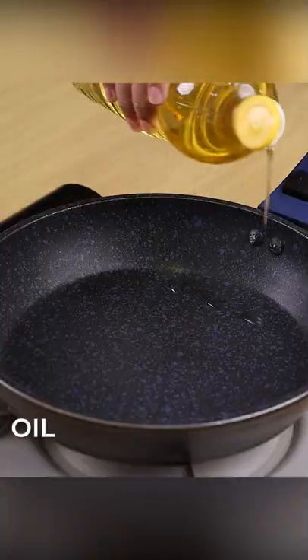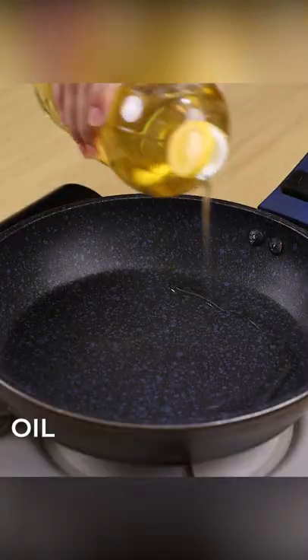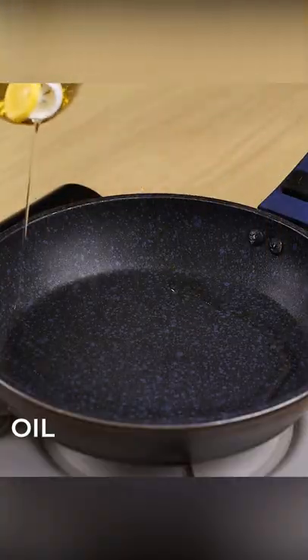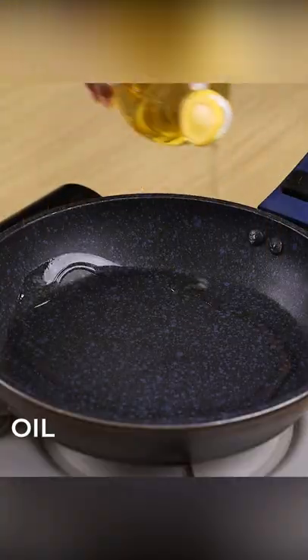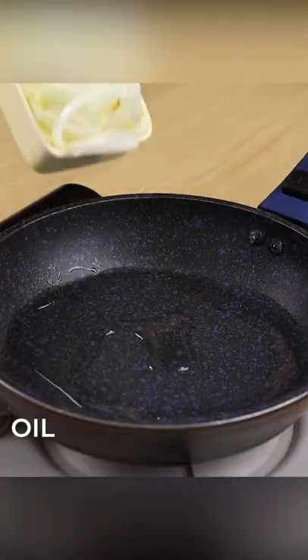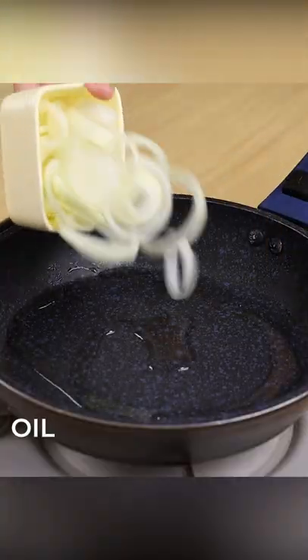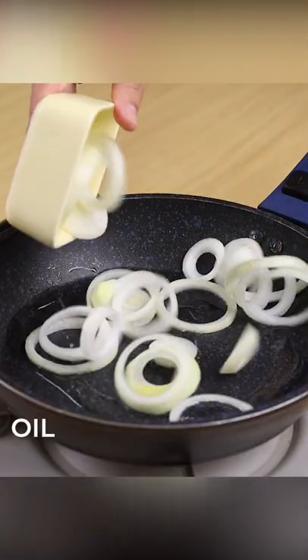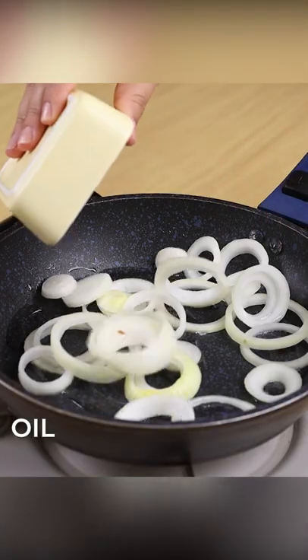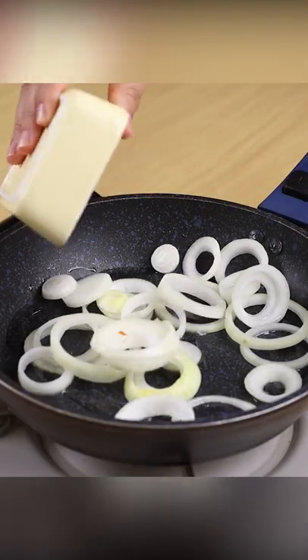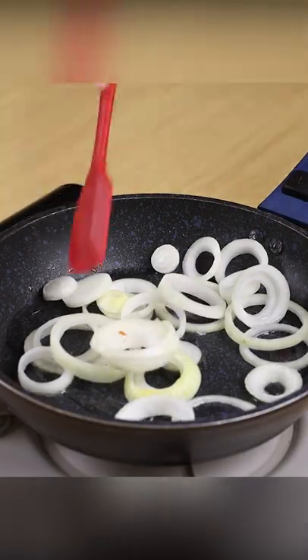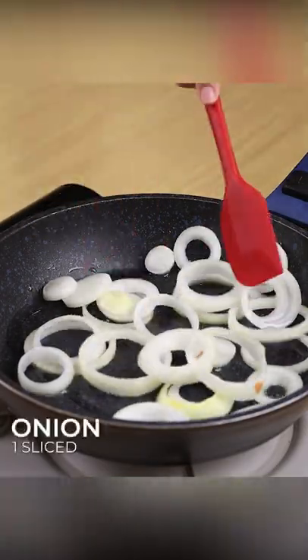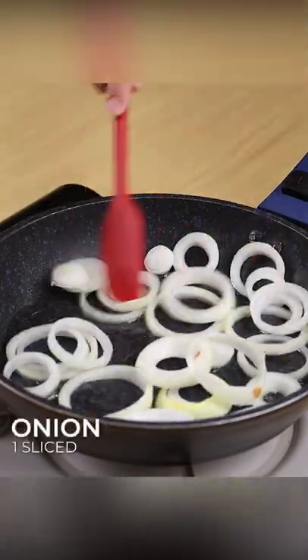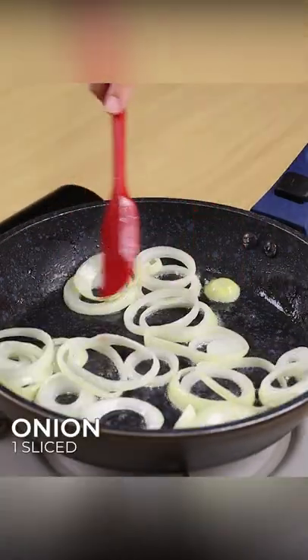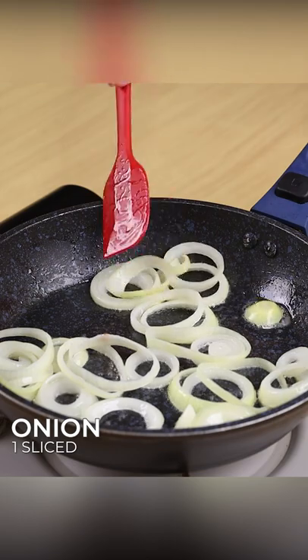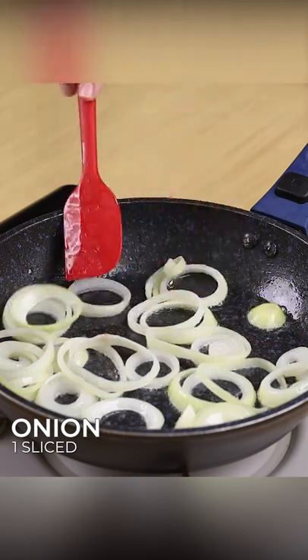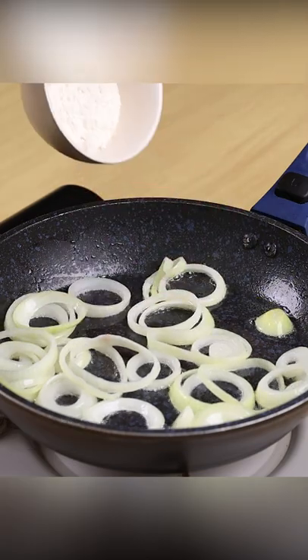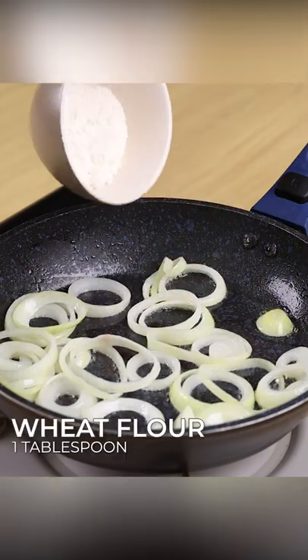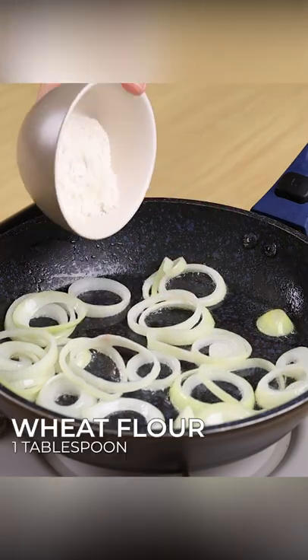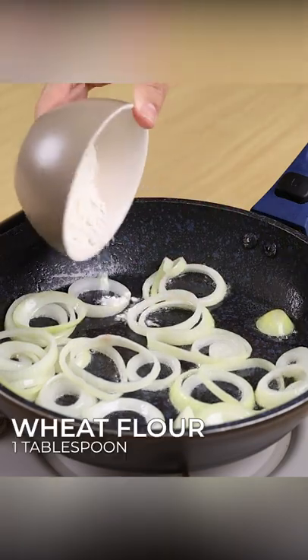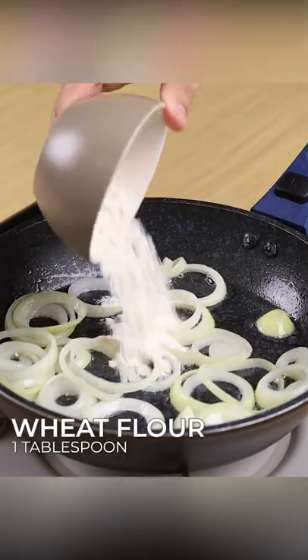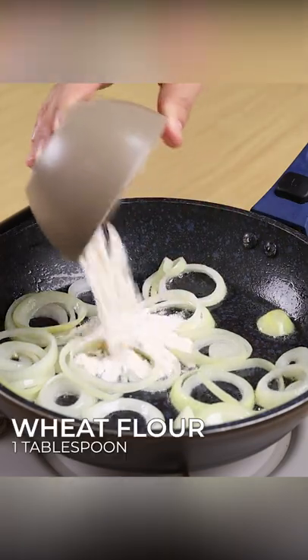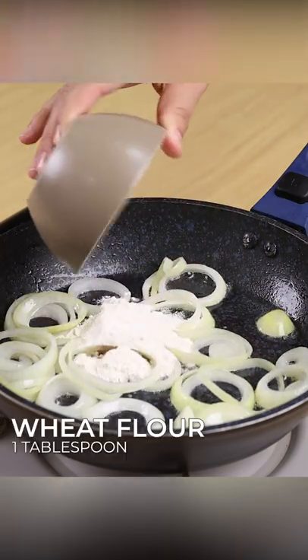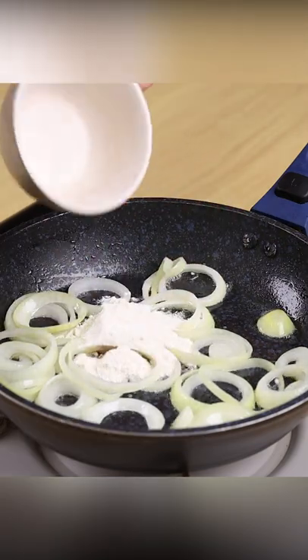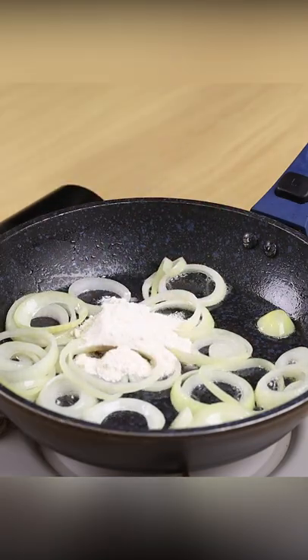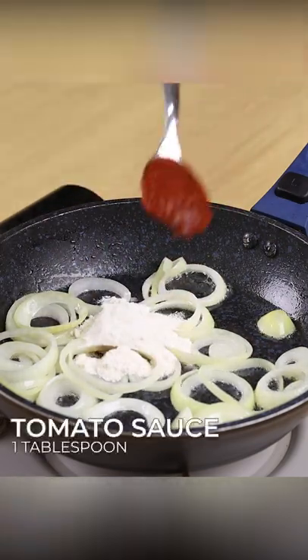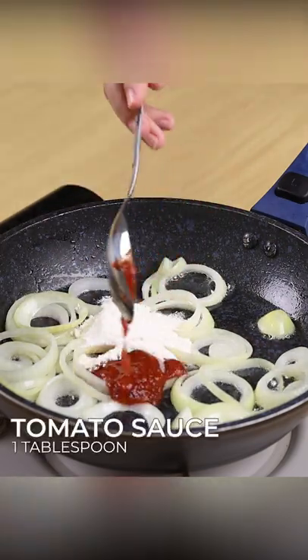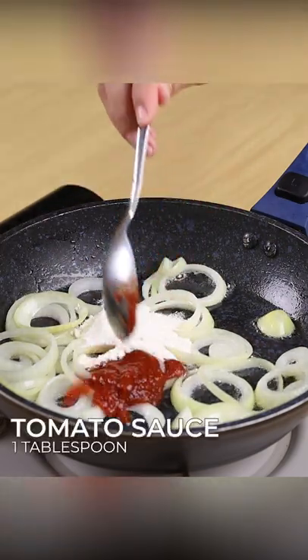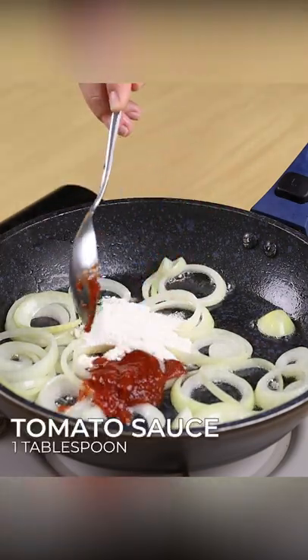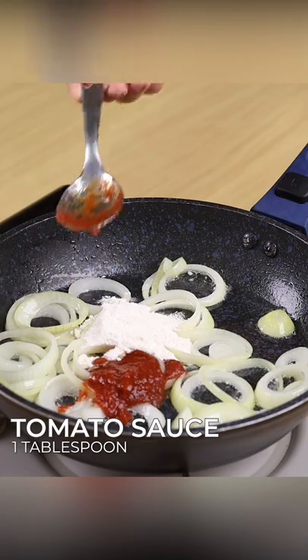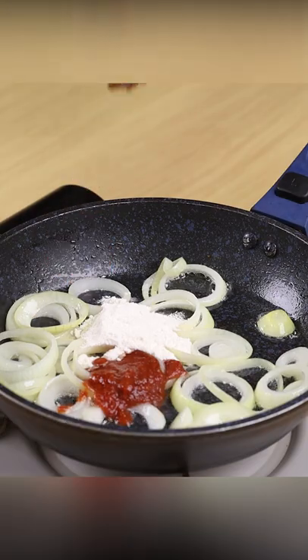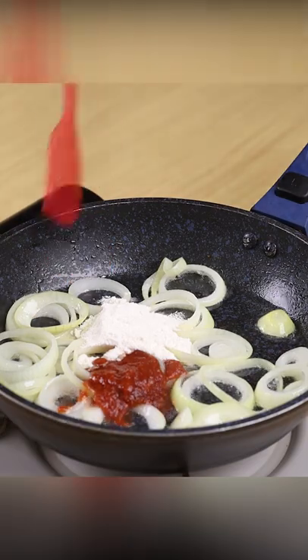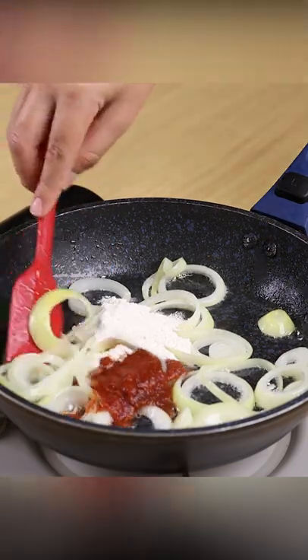Add one drizzle of oil, one sliced onion, and sauté well. Add one tablespoon of wheat flour, one tablespoon of tomato sauce, and stir to combine.